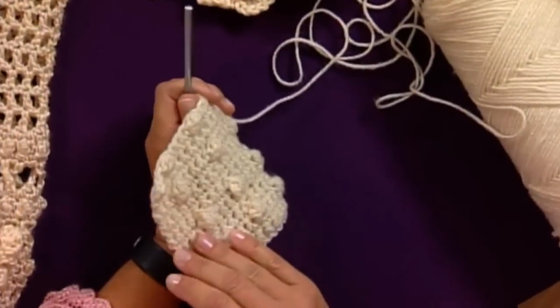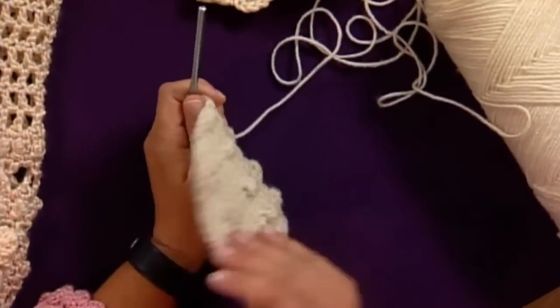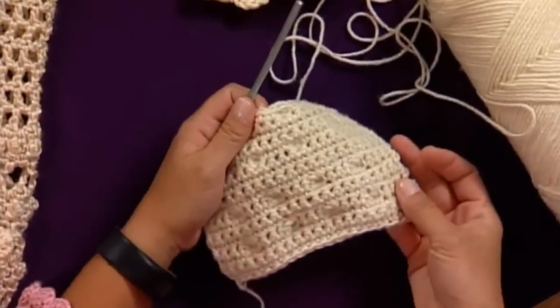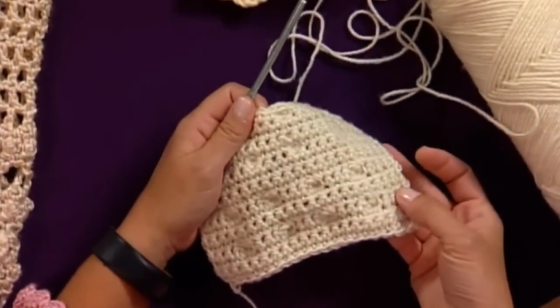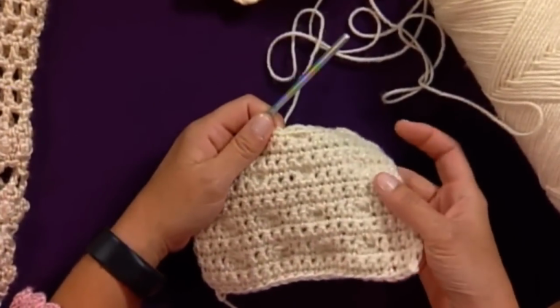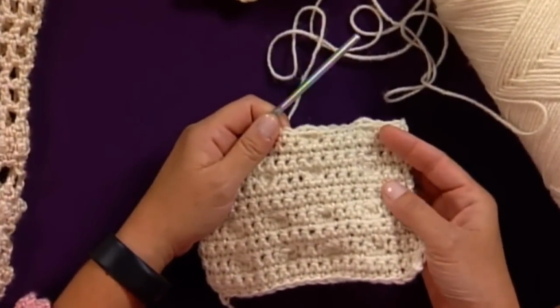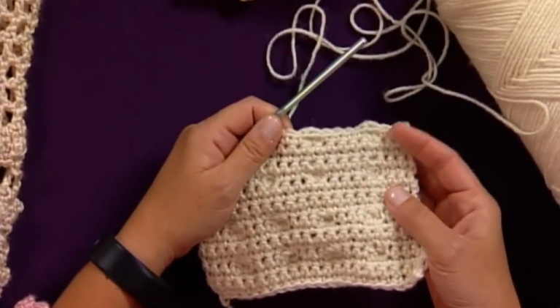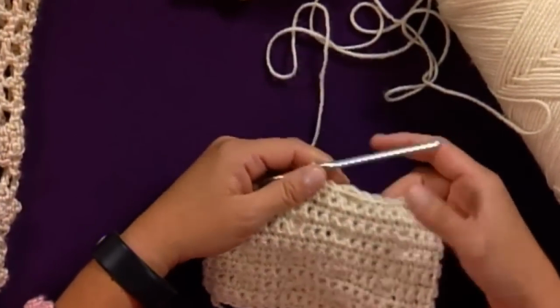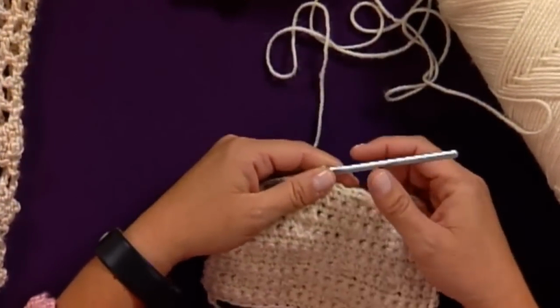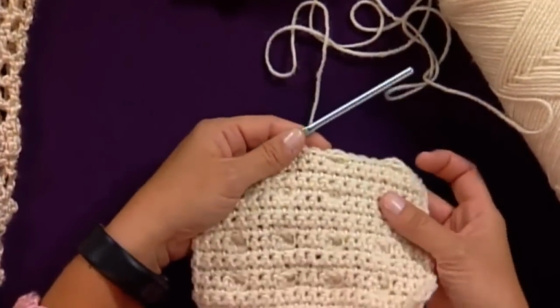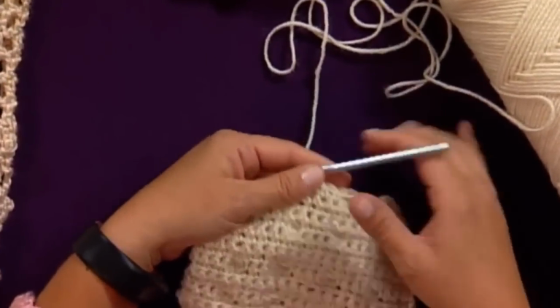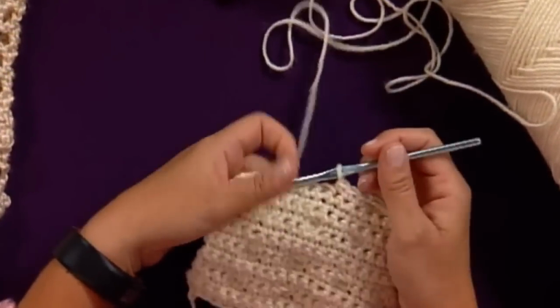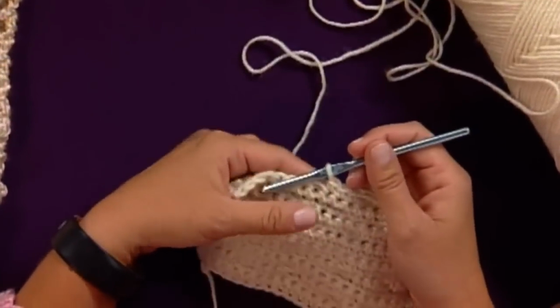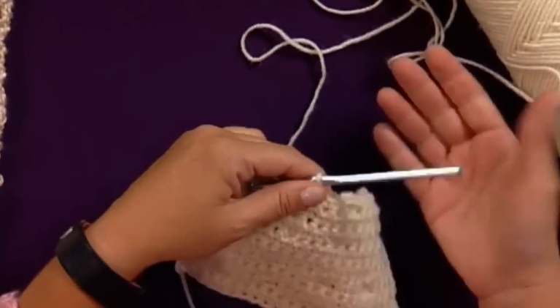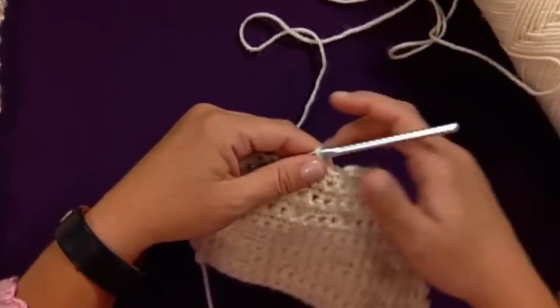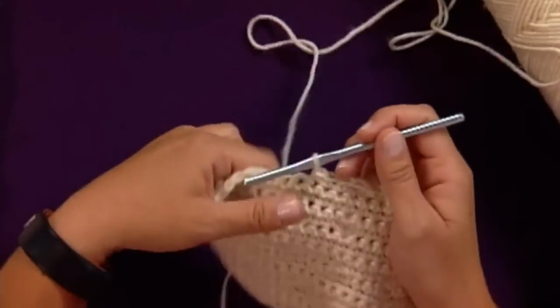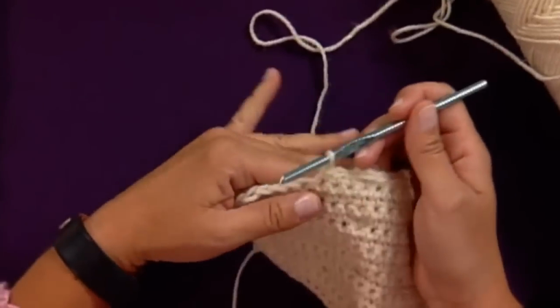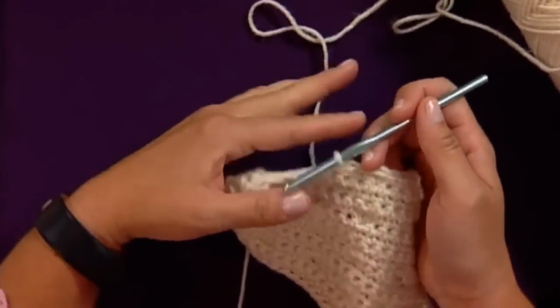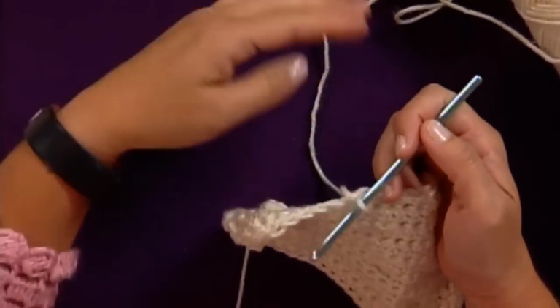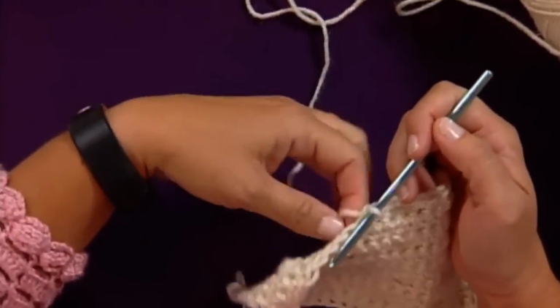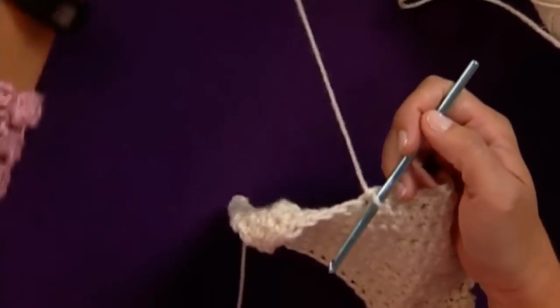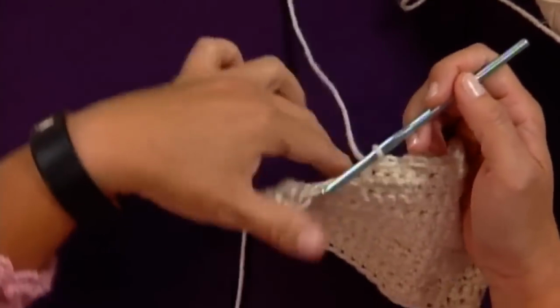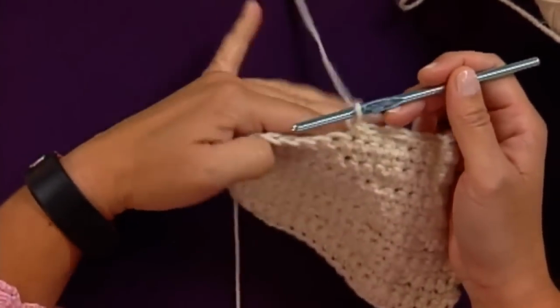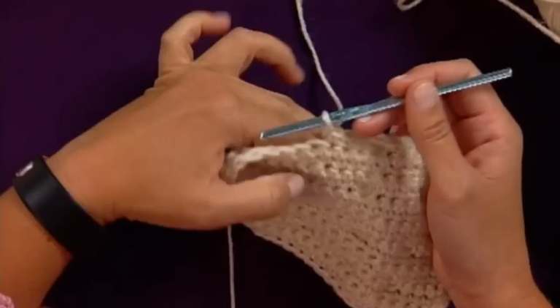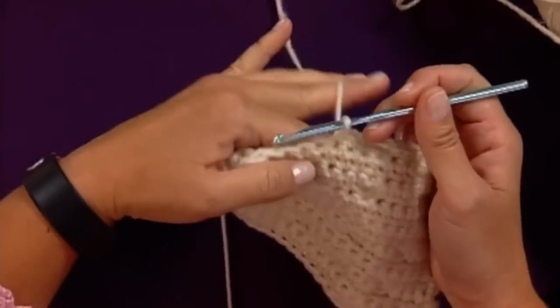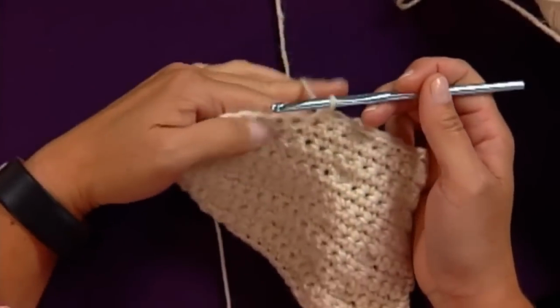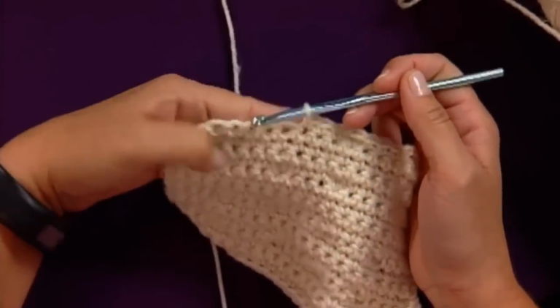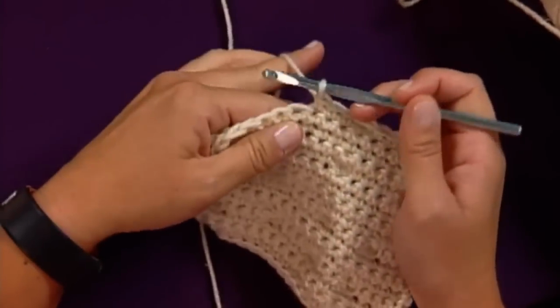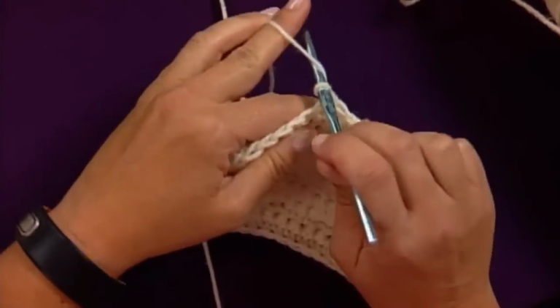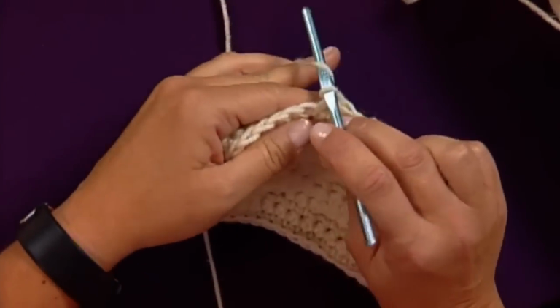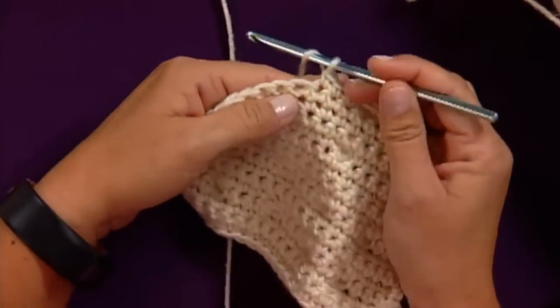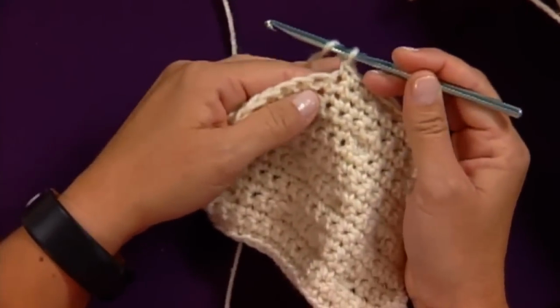We work it on the wrong side of the fabric, so you can't see it while I'm working it, but when I'm done I'll show you what it looks like on the other side. It's worked on a single crochet background, and here's the bobble stitch.